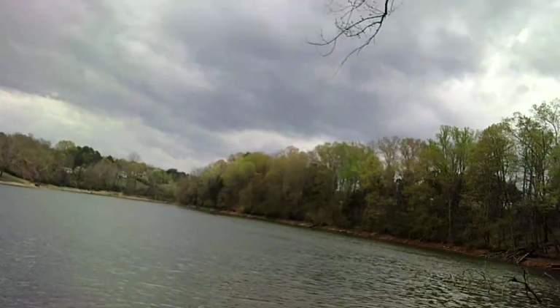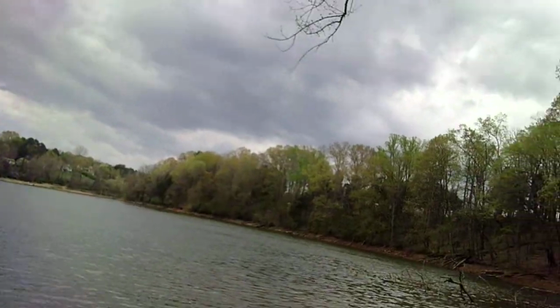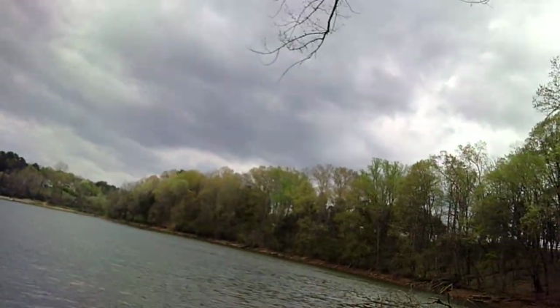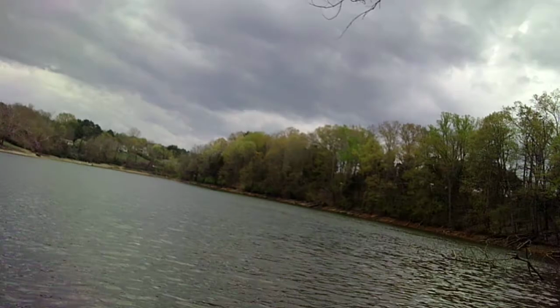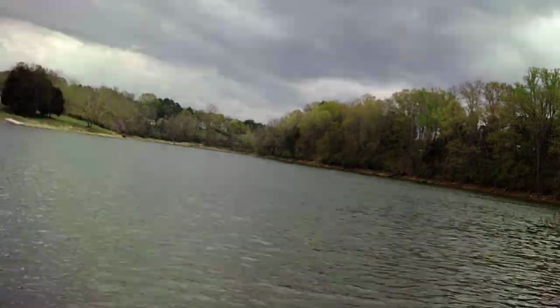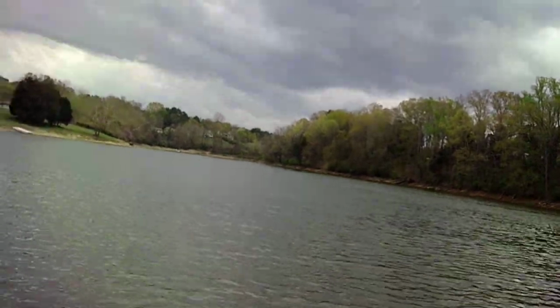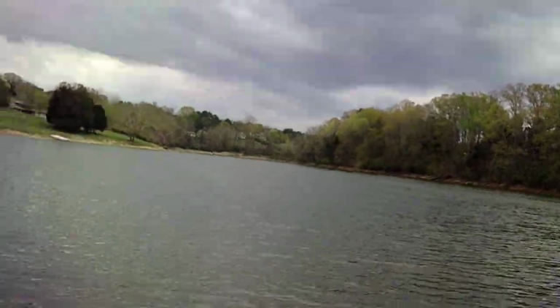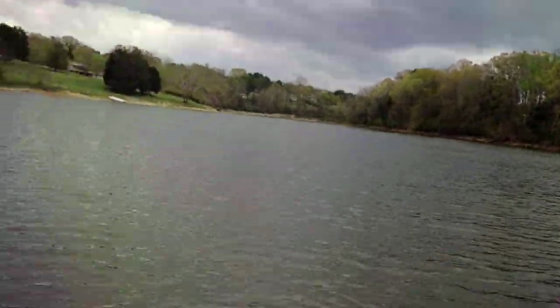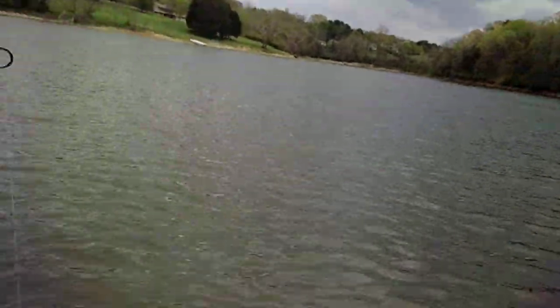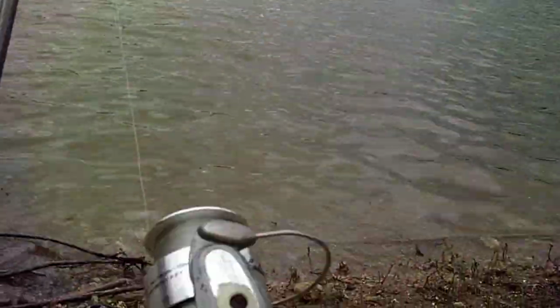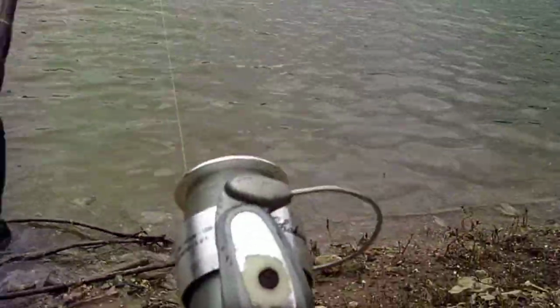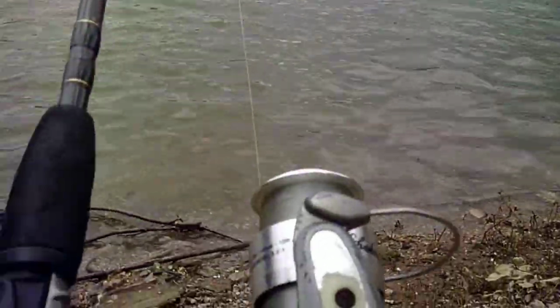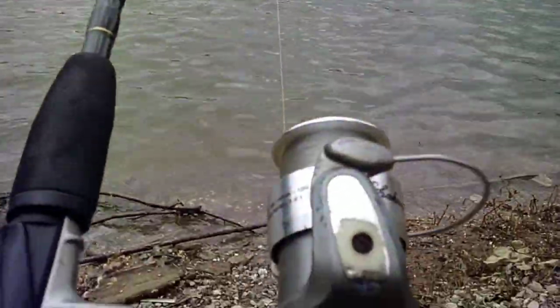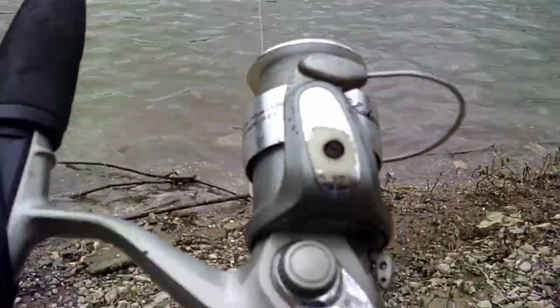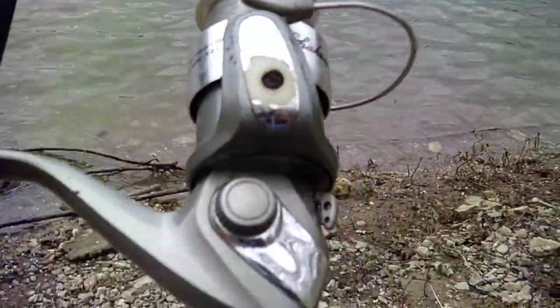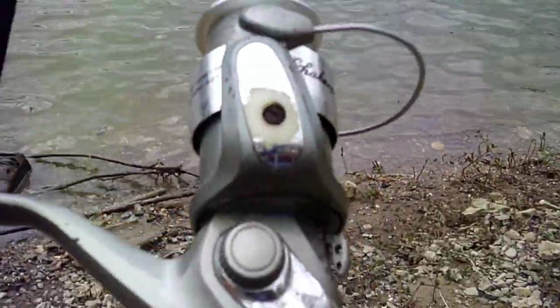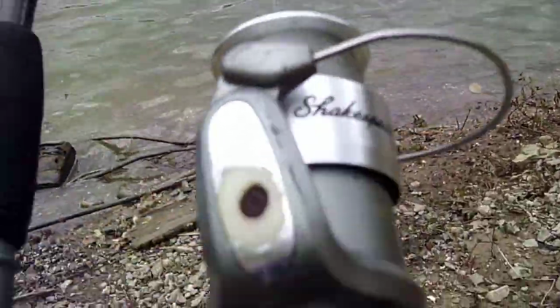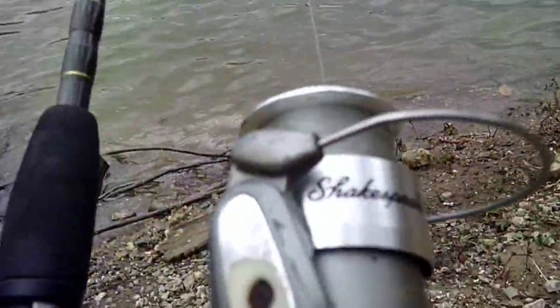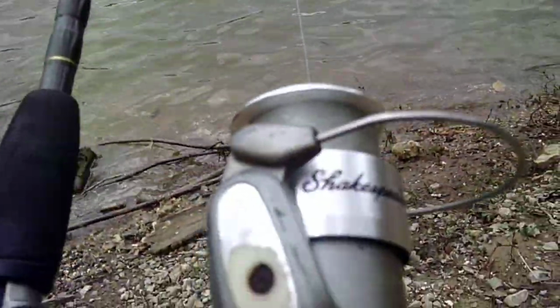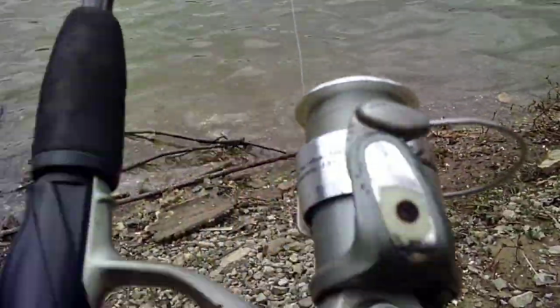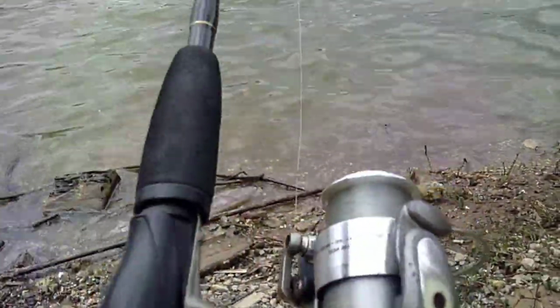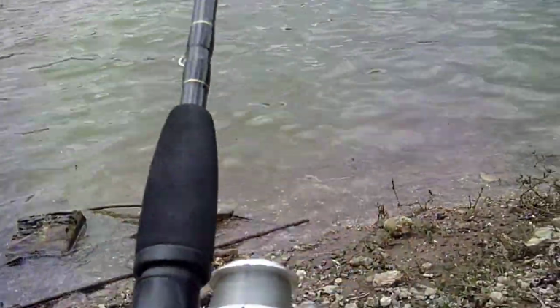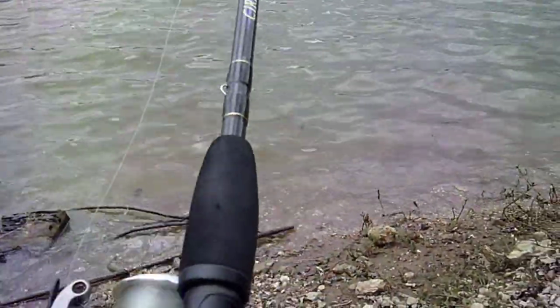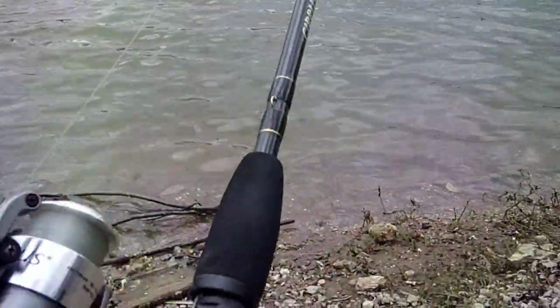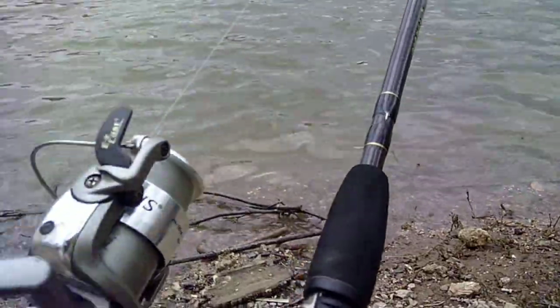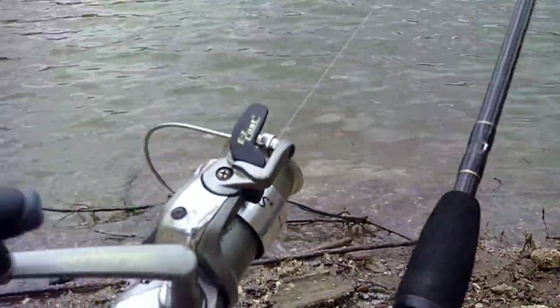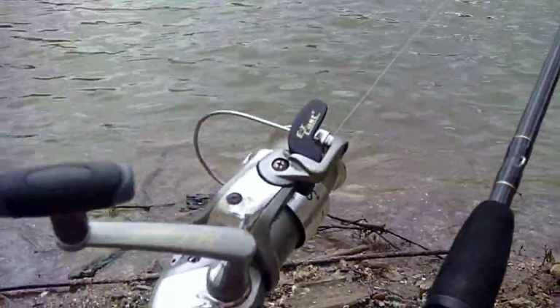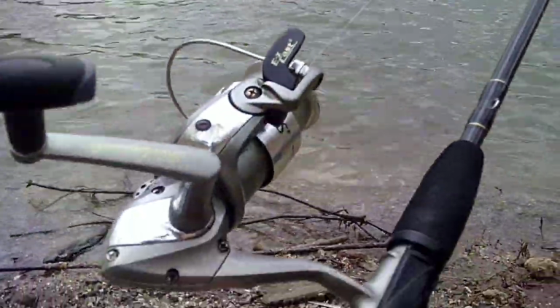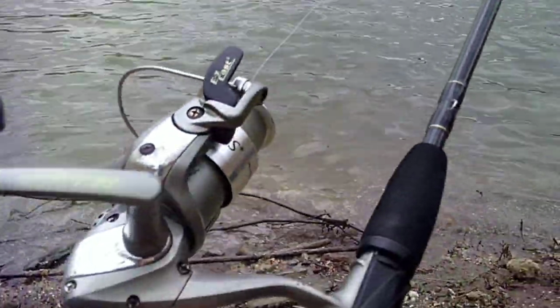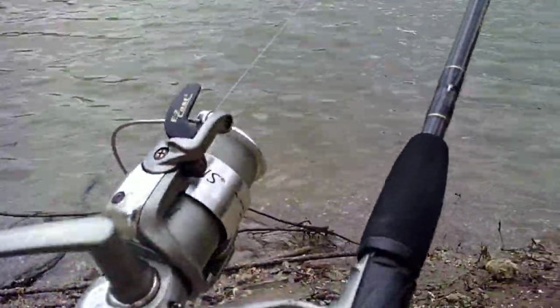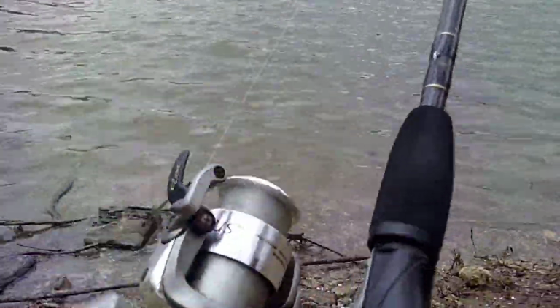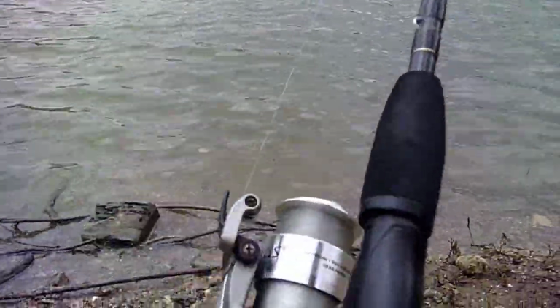Bought this fishing rod this morning at the flea market. Shakespeare — pretty good shape, not very old. I only gave $15 for it.